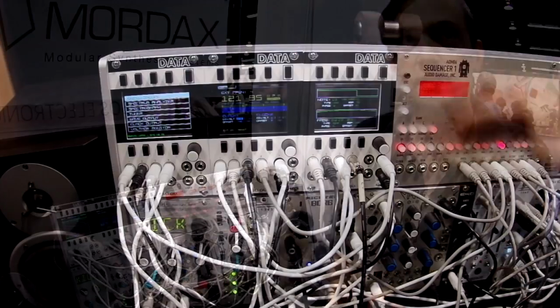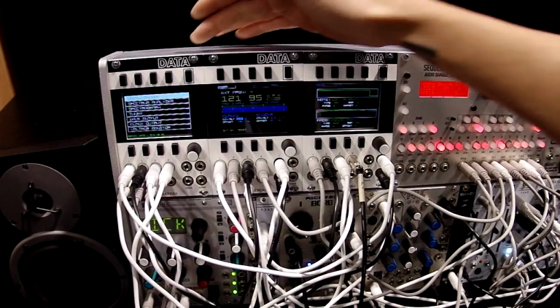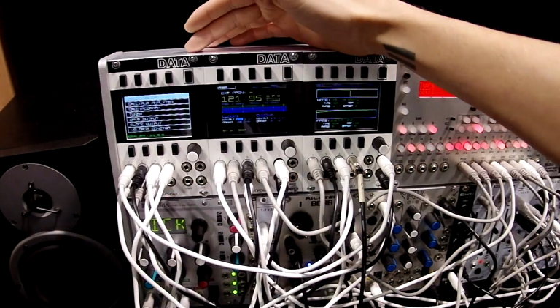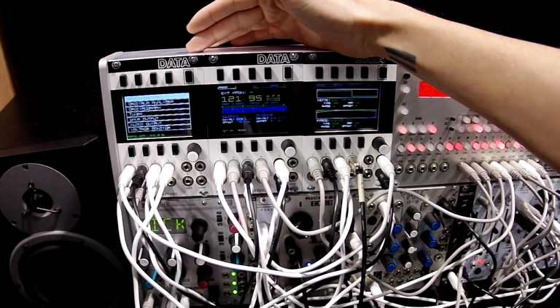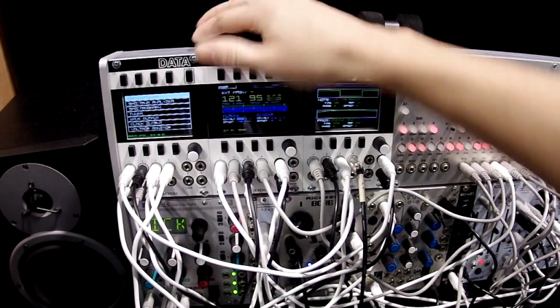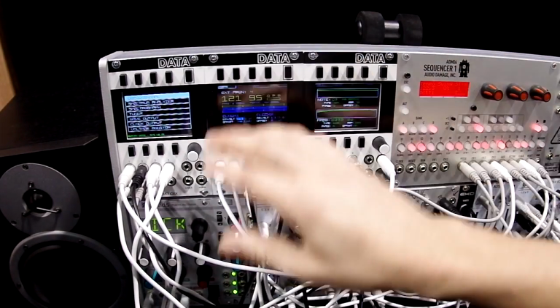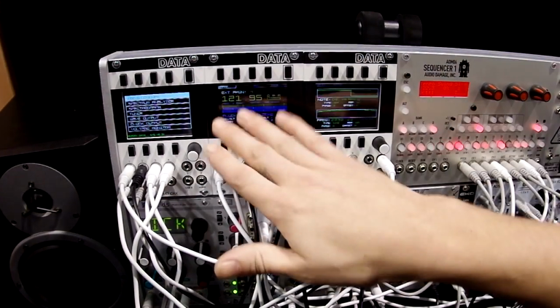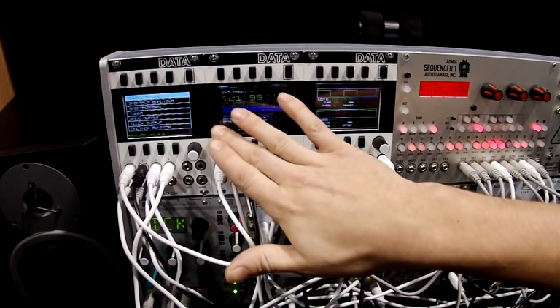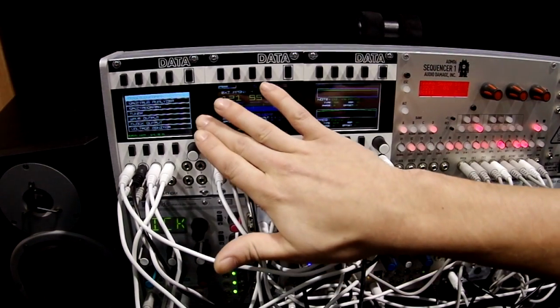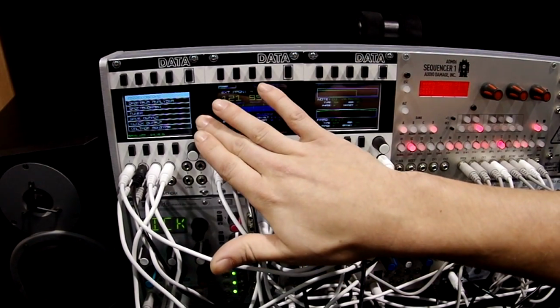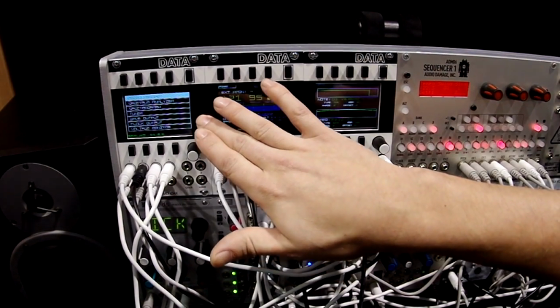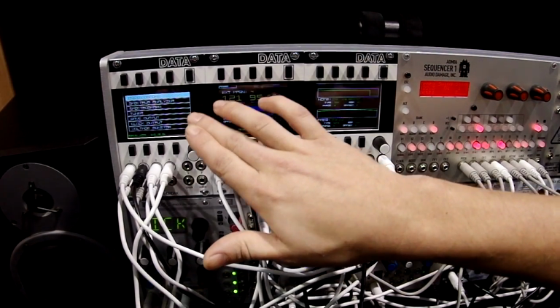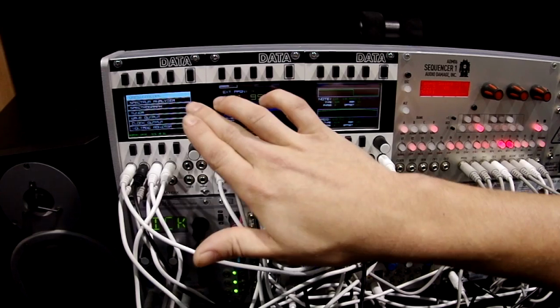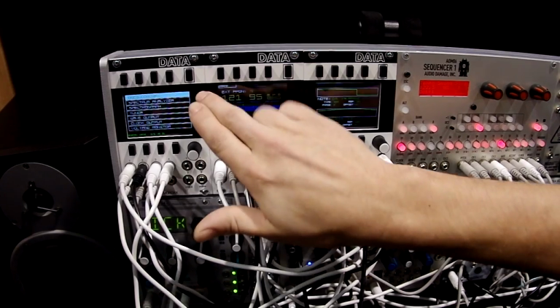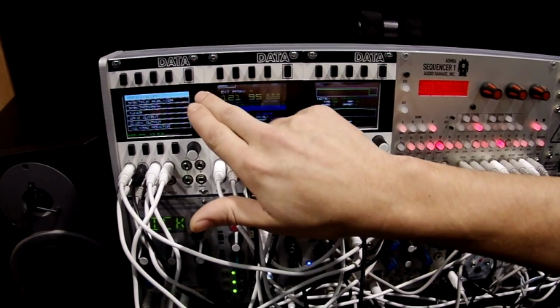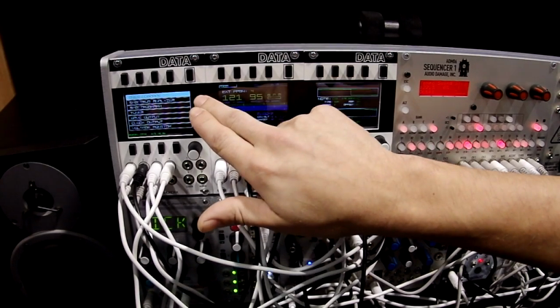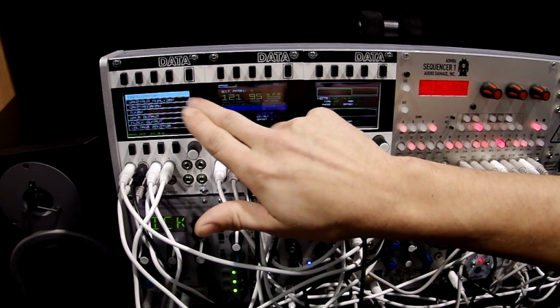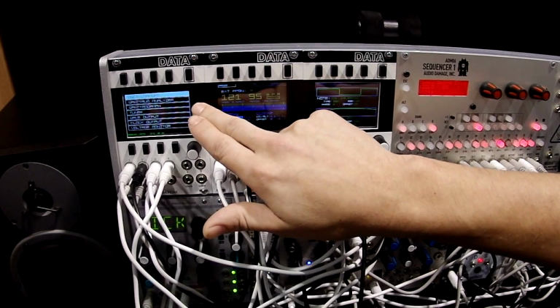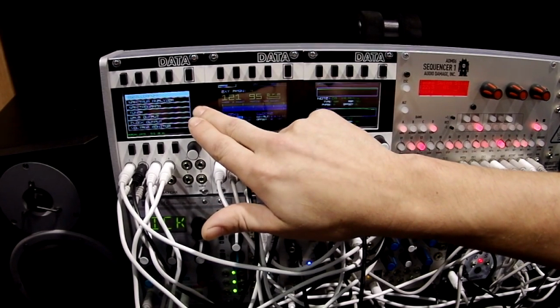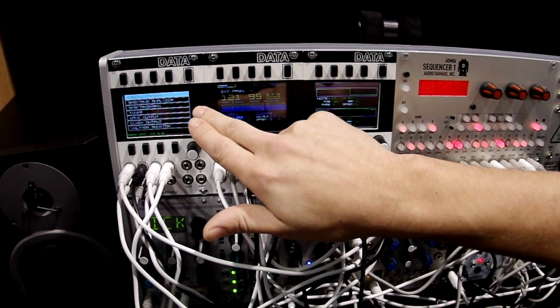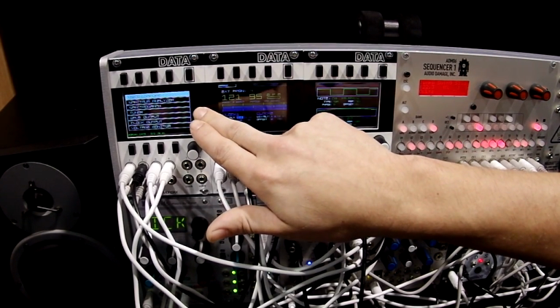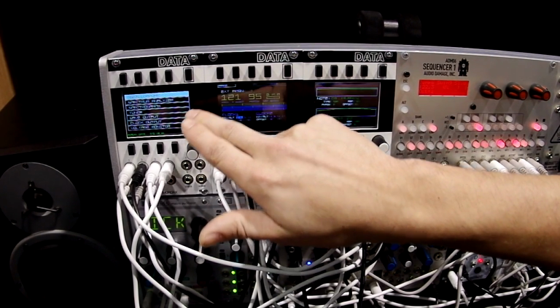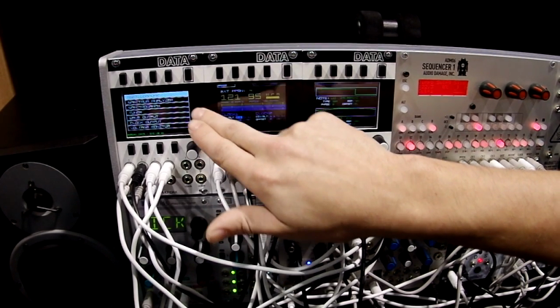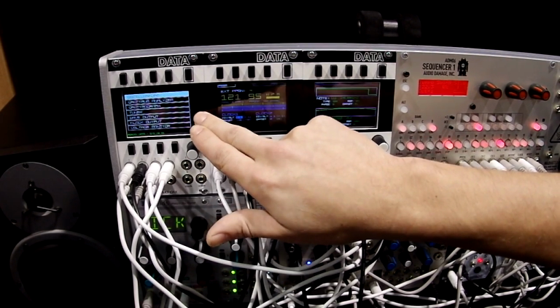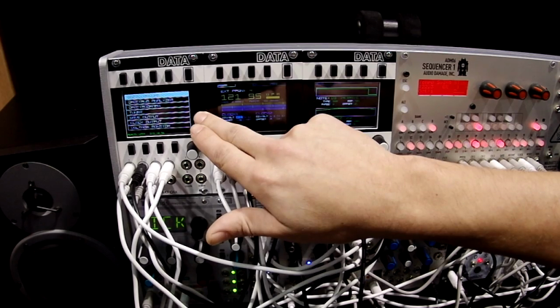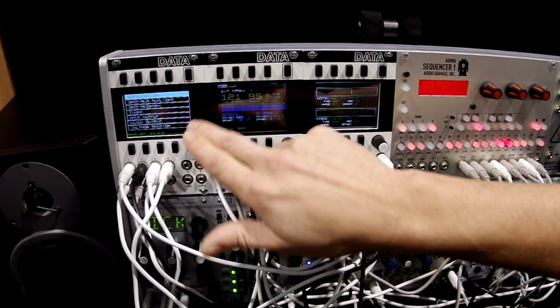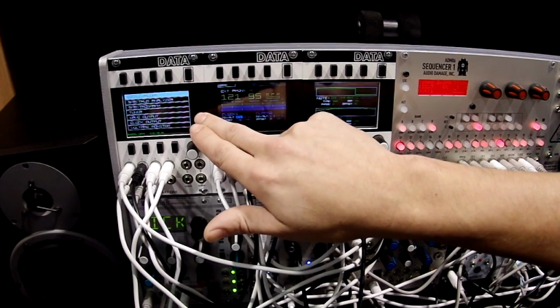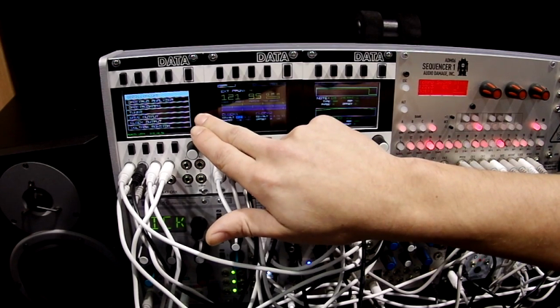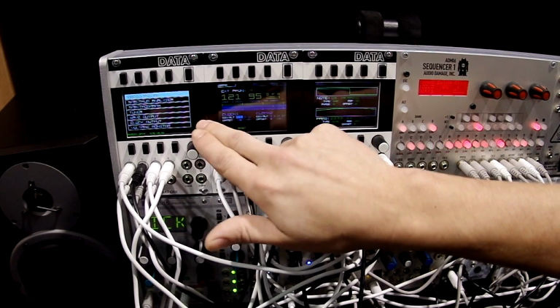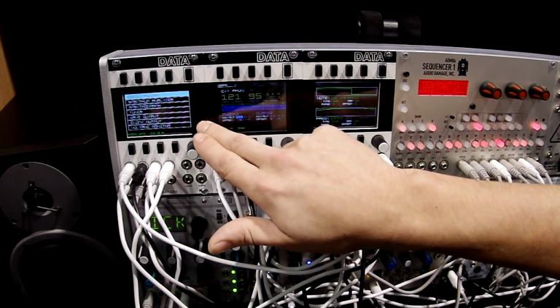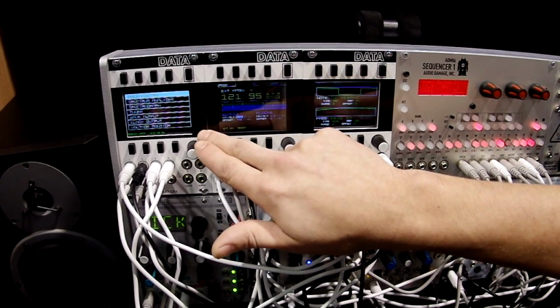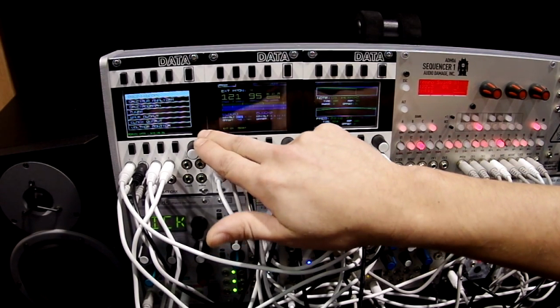This is the Mordax DATA, a multi-function module. We have an oscilloscope, a spectral analyzer, spectrograph, chromatic tuner, waveform output, clock output, and voltage monitor.